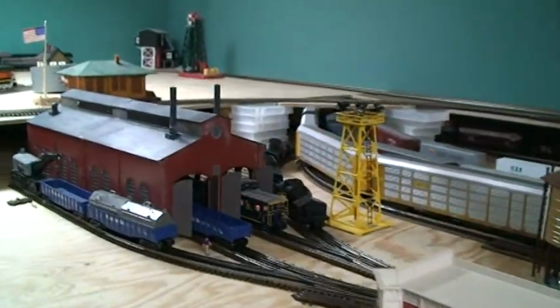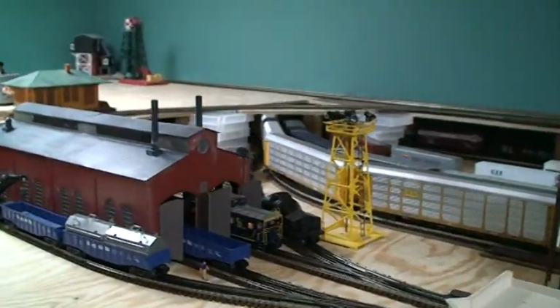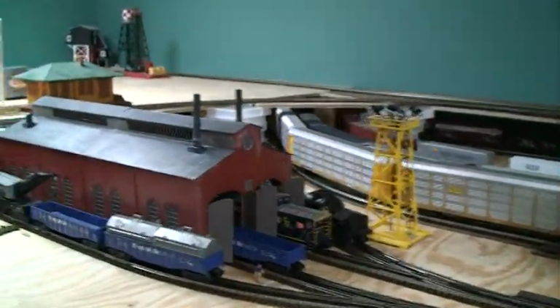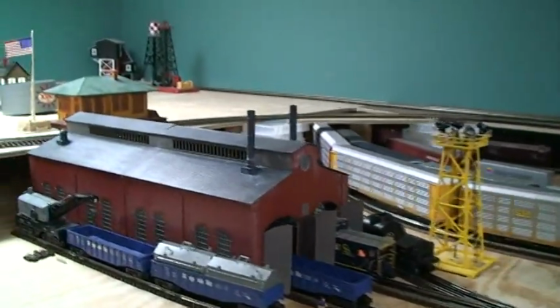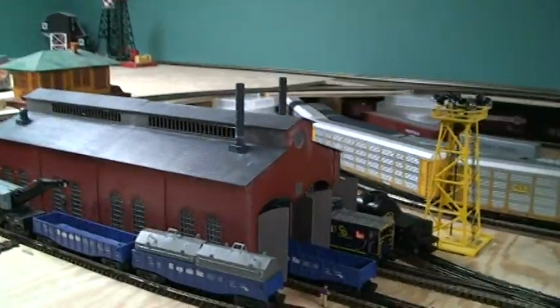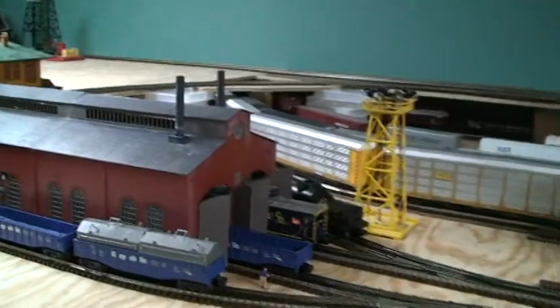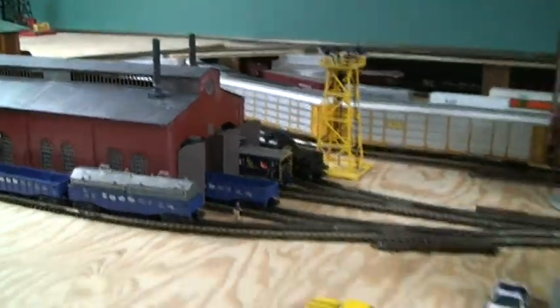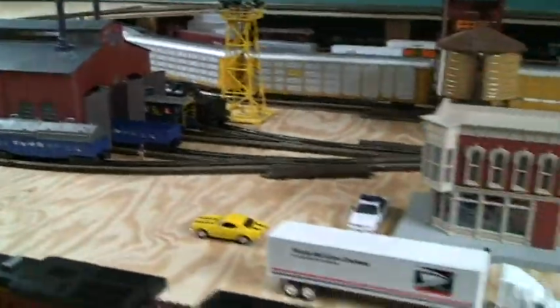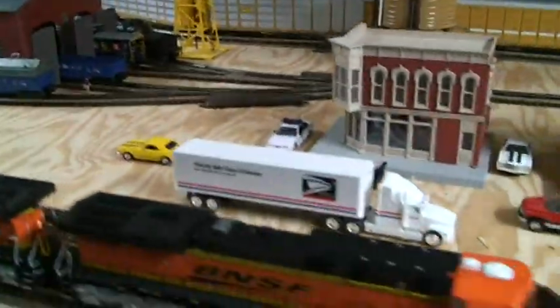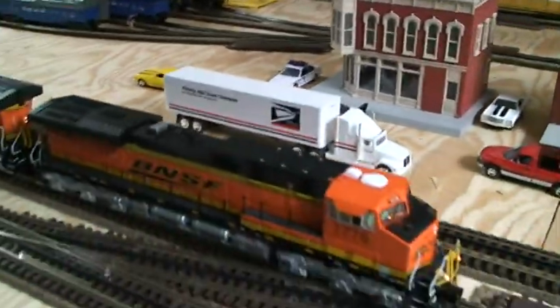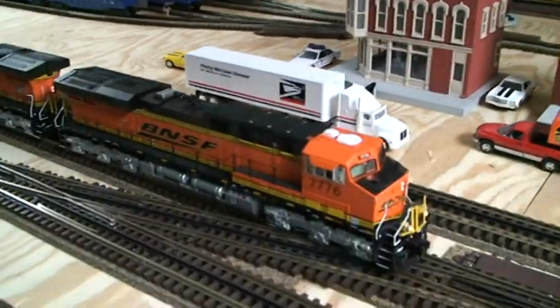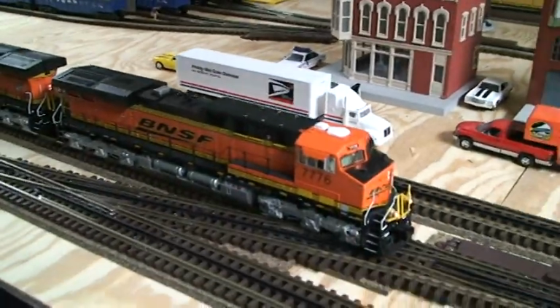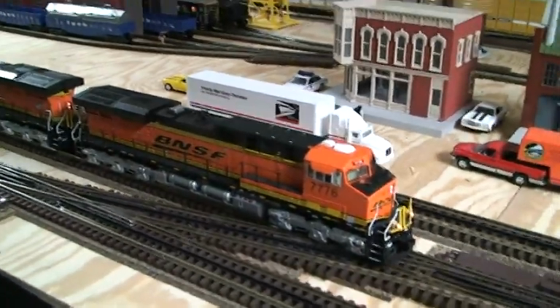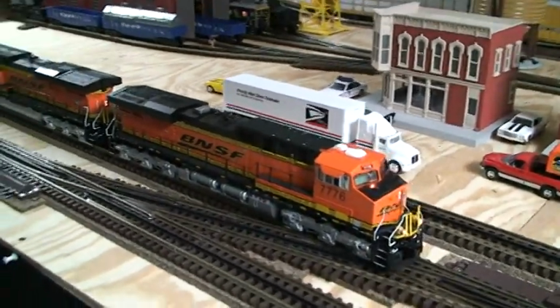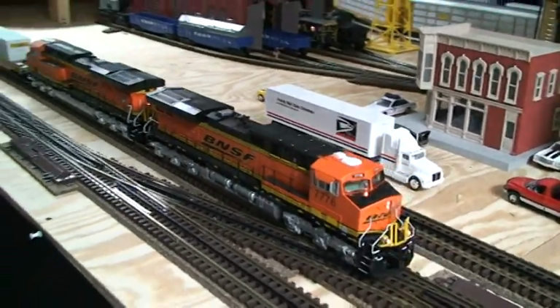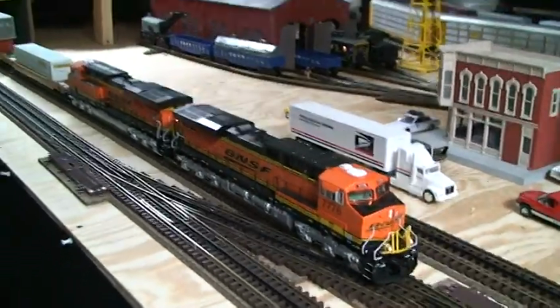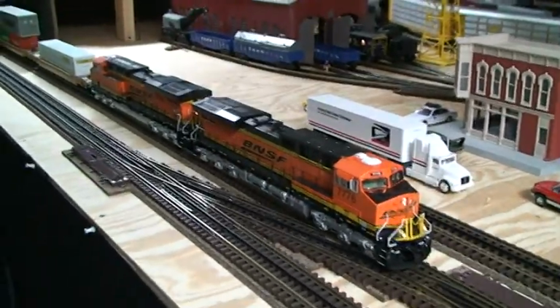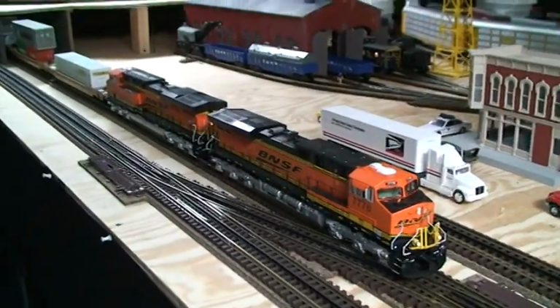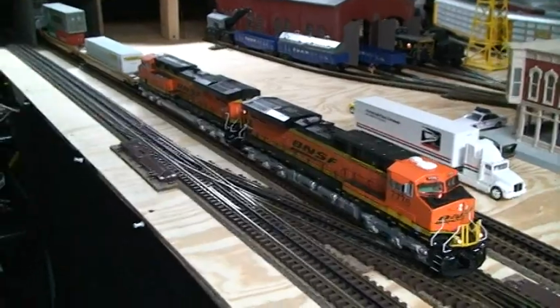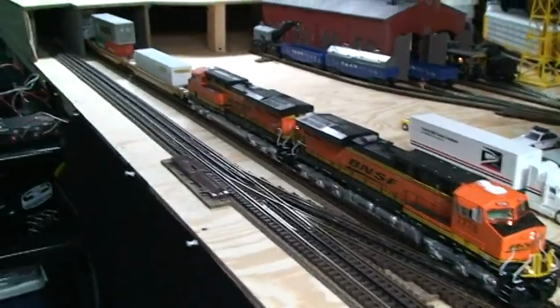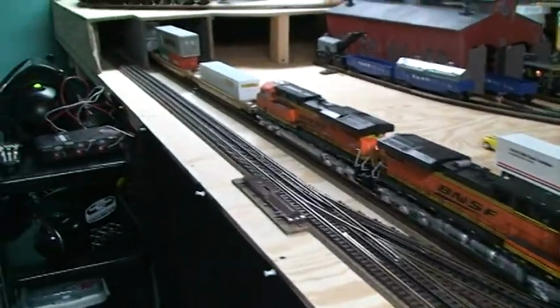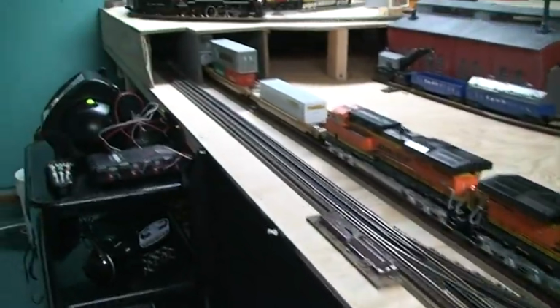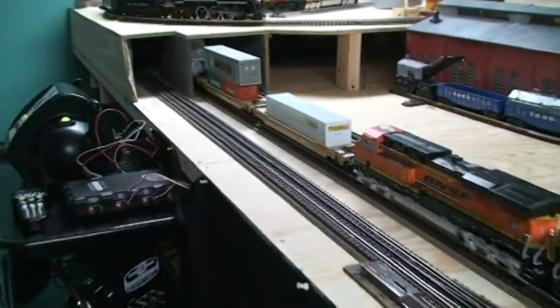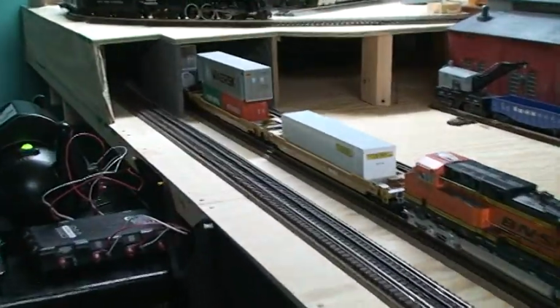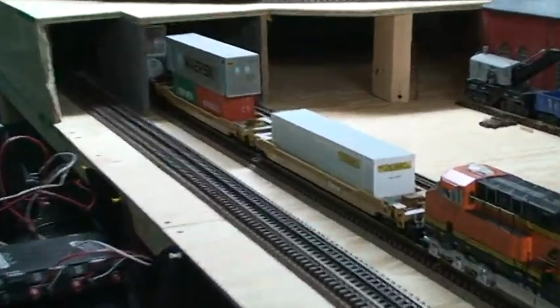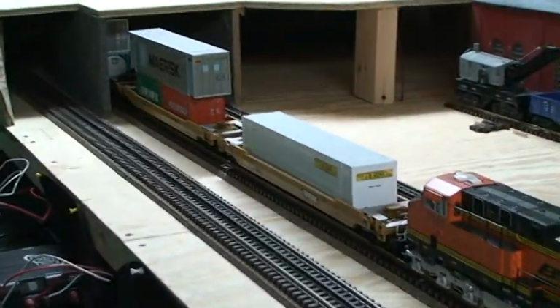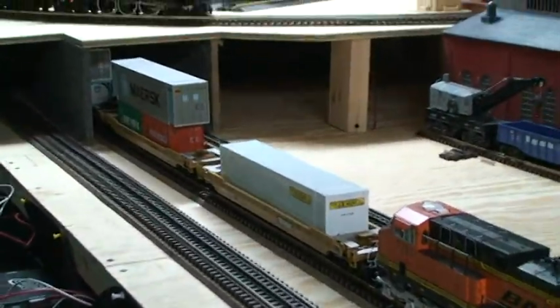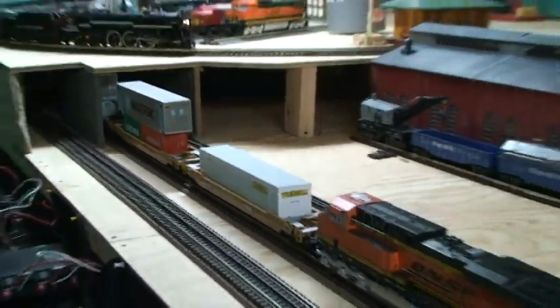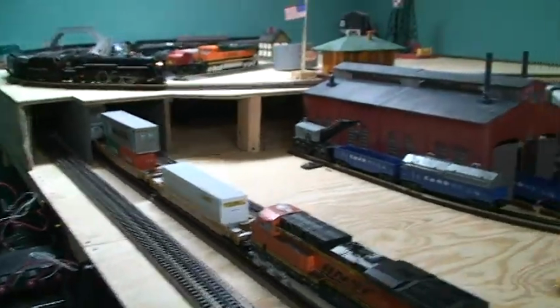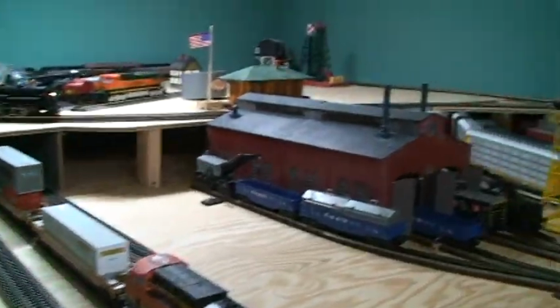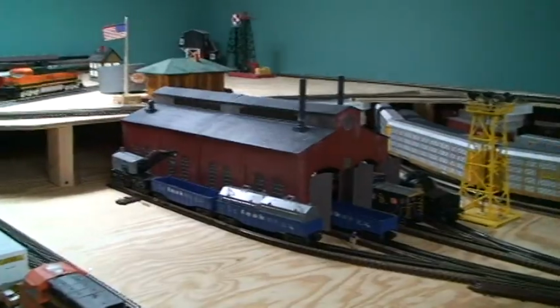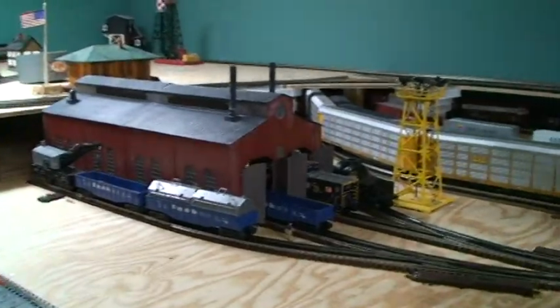I'm still adding to that. I've got ES44s — a powered and a non-powered — pulling a bunch of double stacks and then a few other mixed cars.